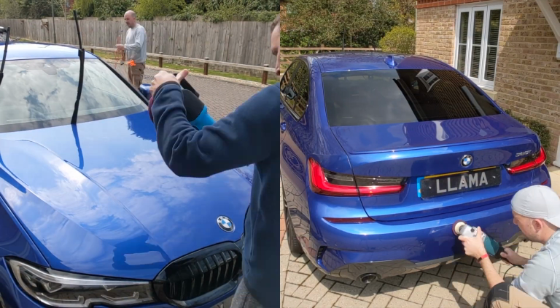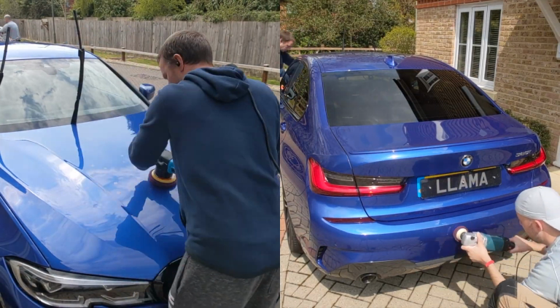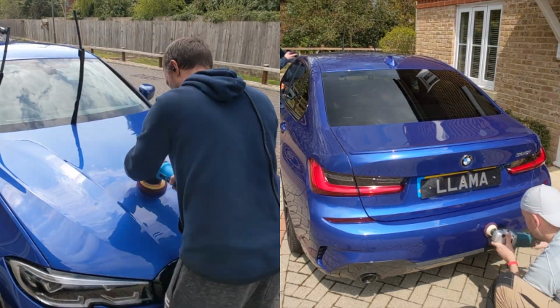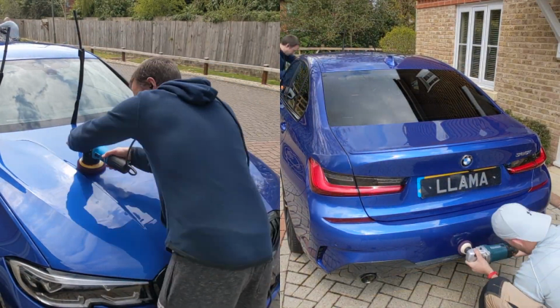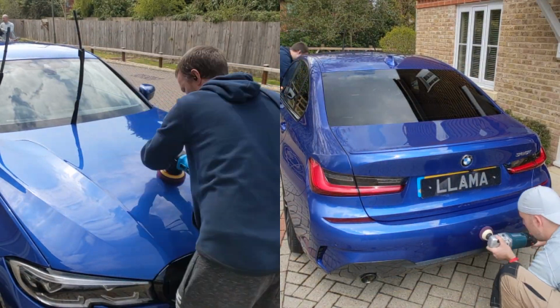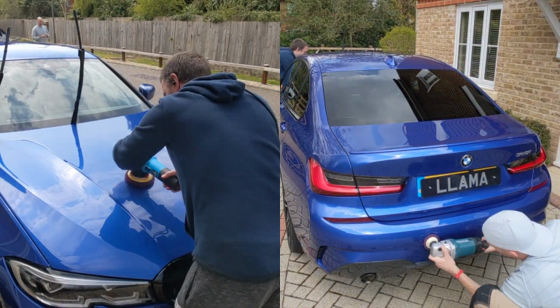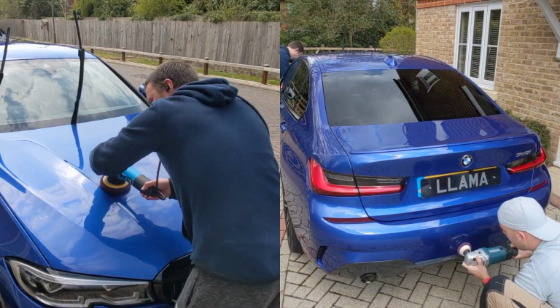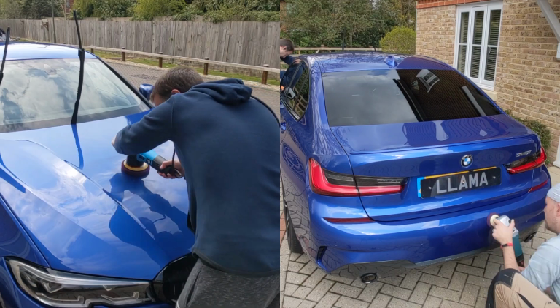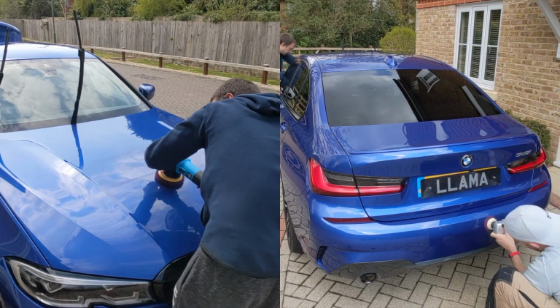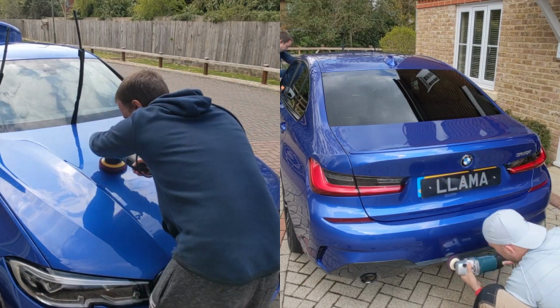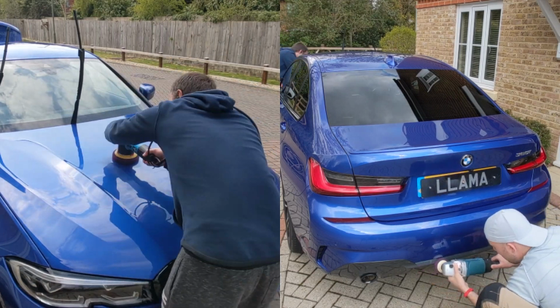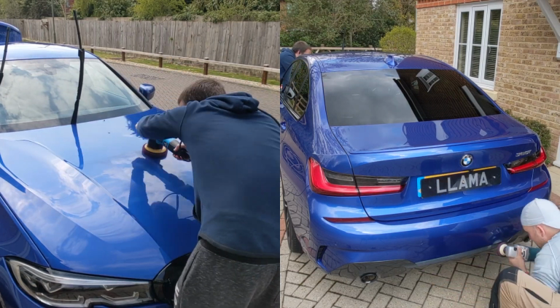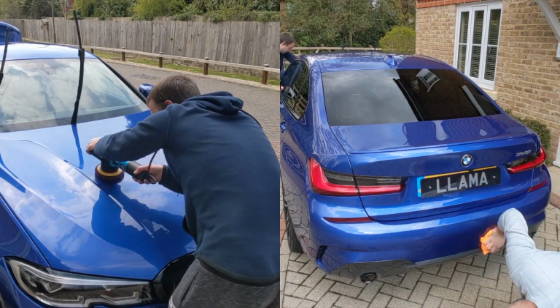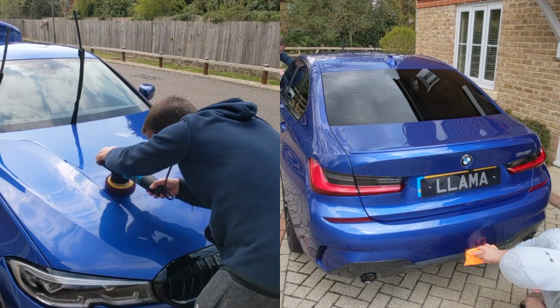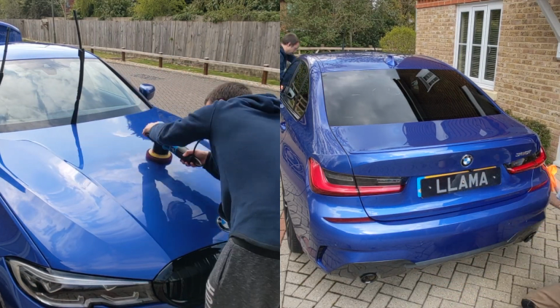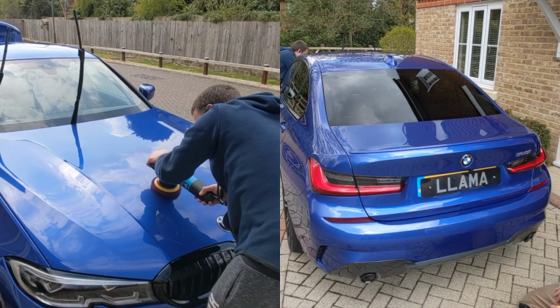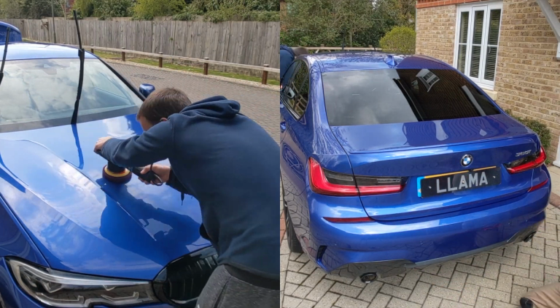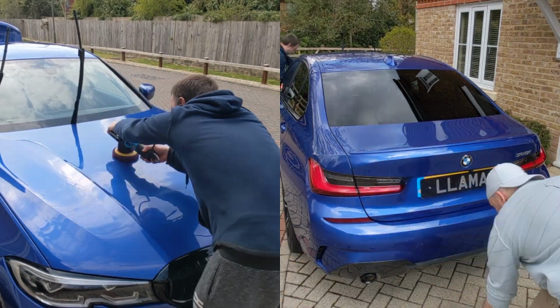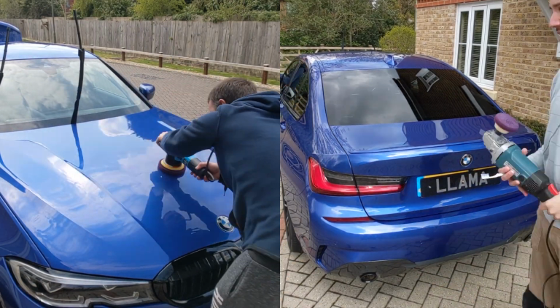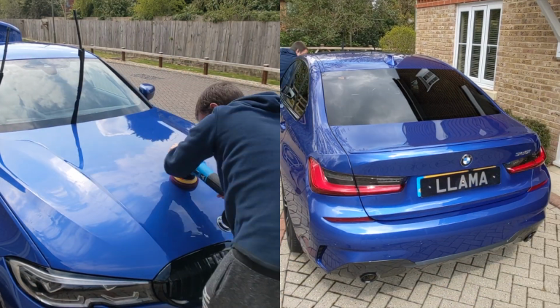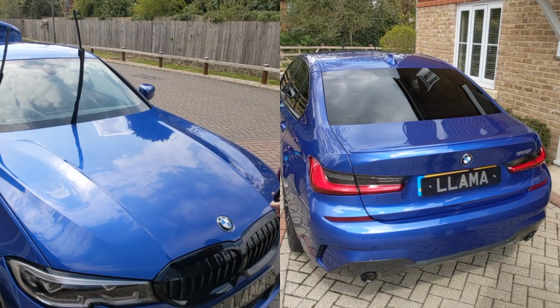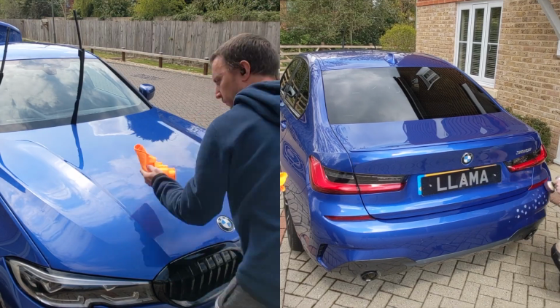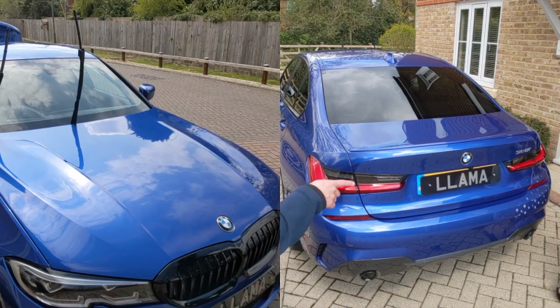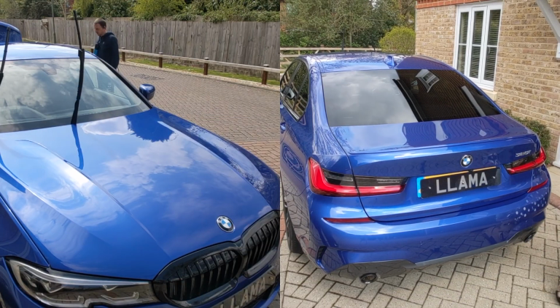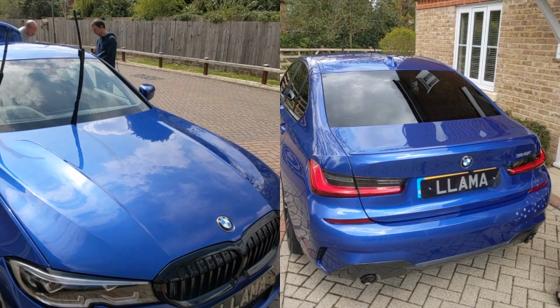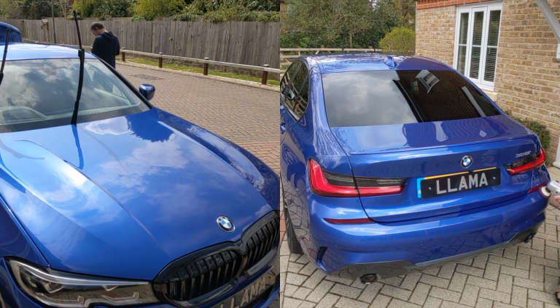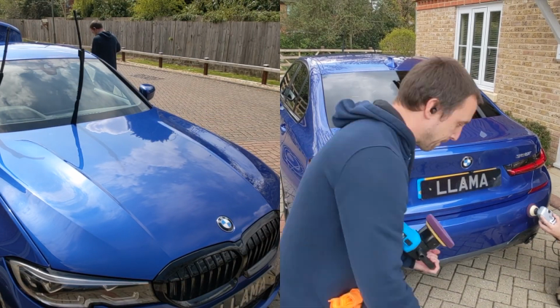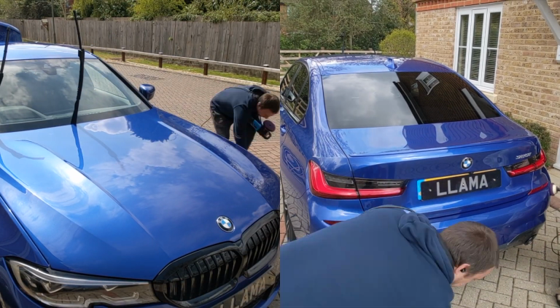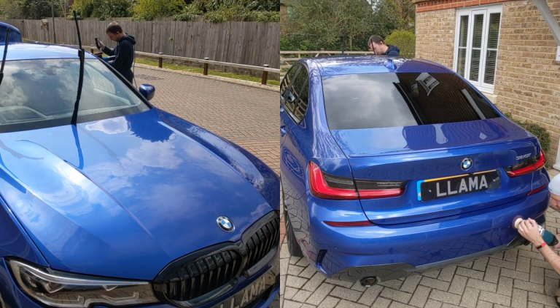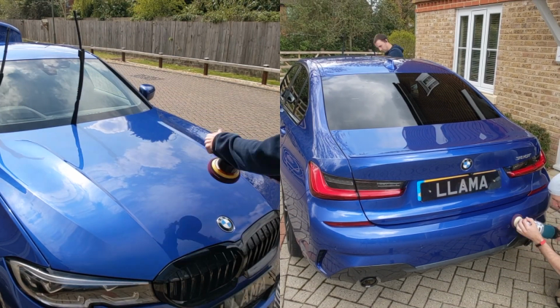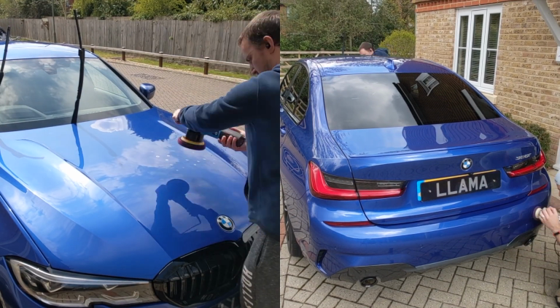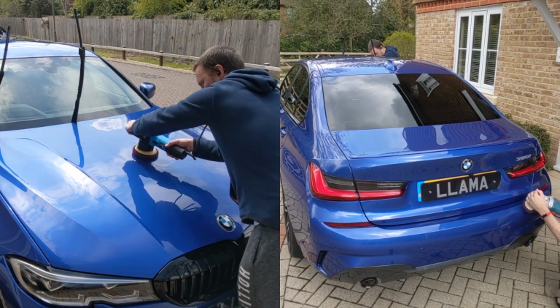Whilst Joe continues on the bonnet, I'm setting to the rear bumper with the spot pad on my rotary — same polish, same type of pad, different polisher.